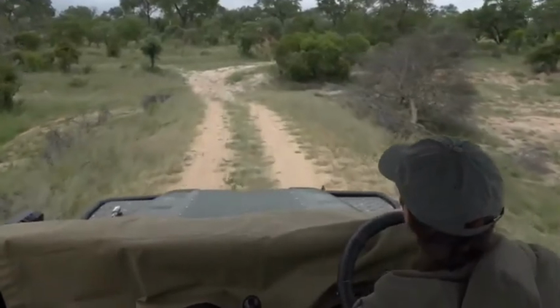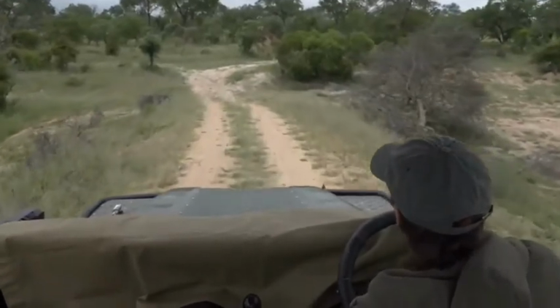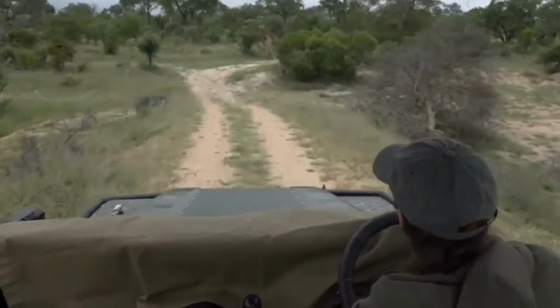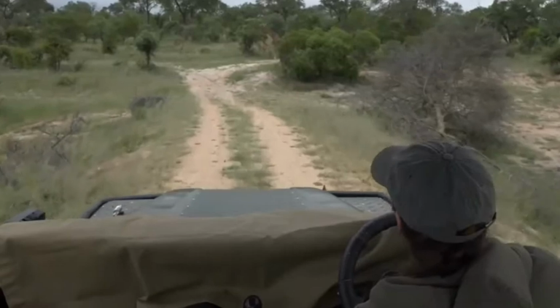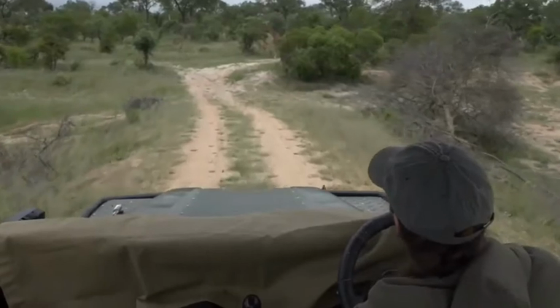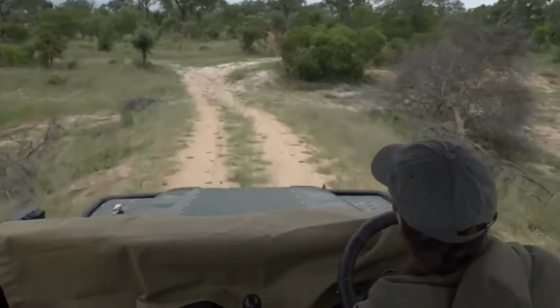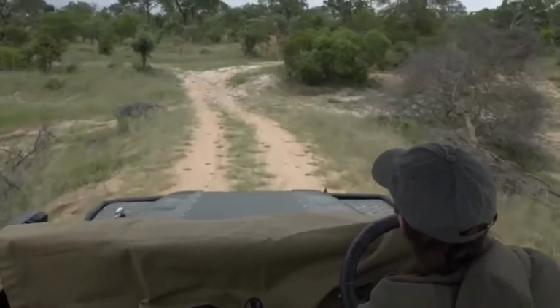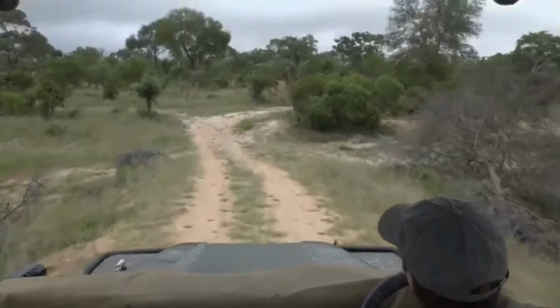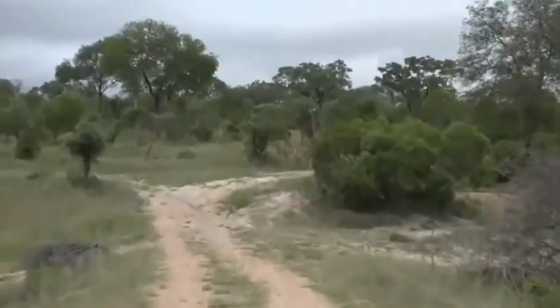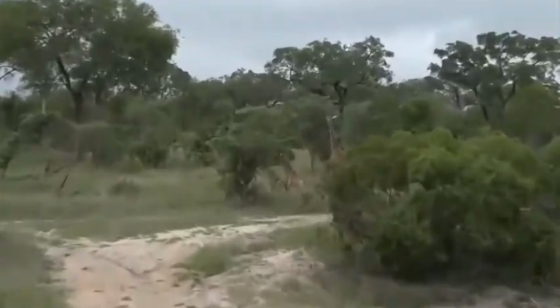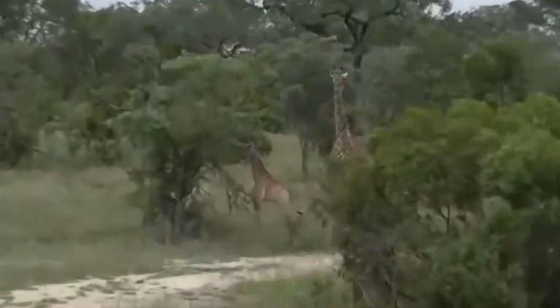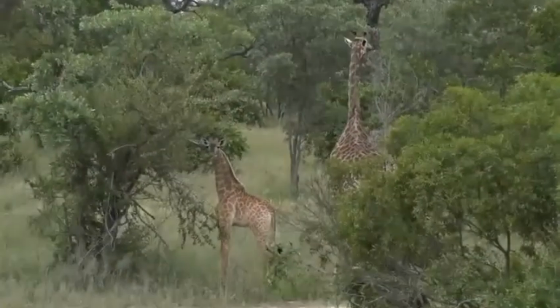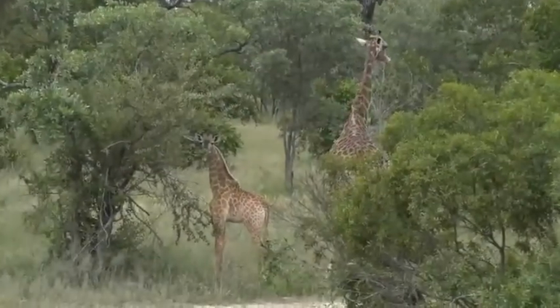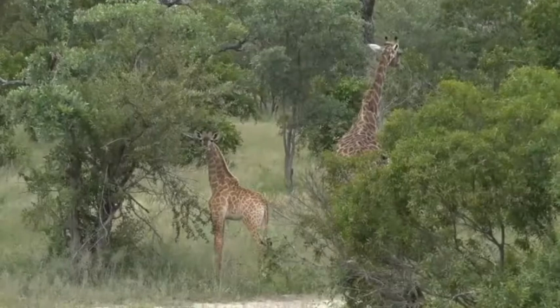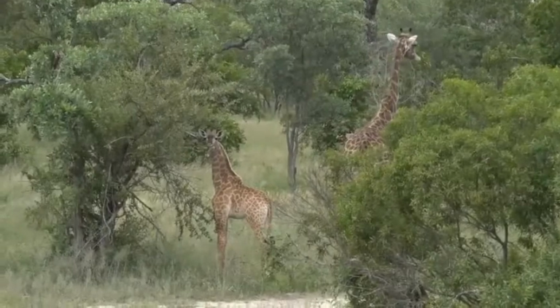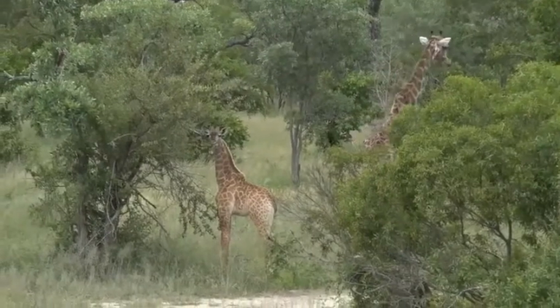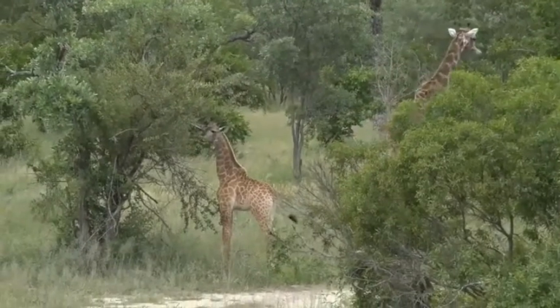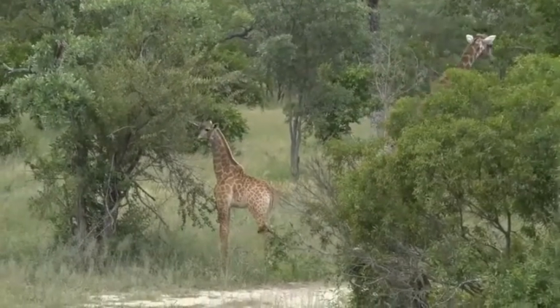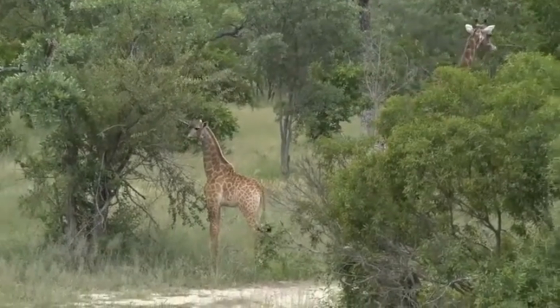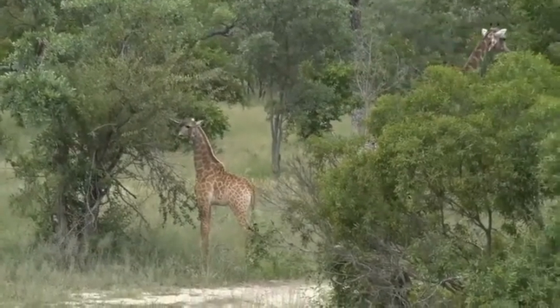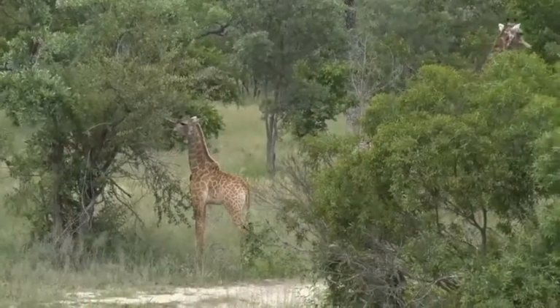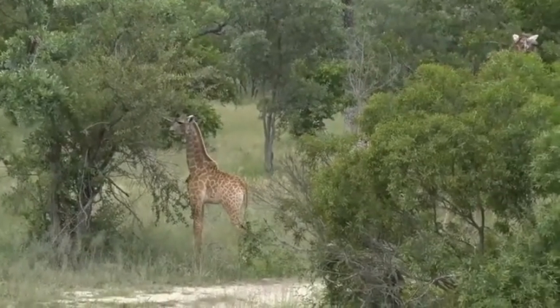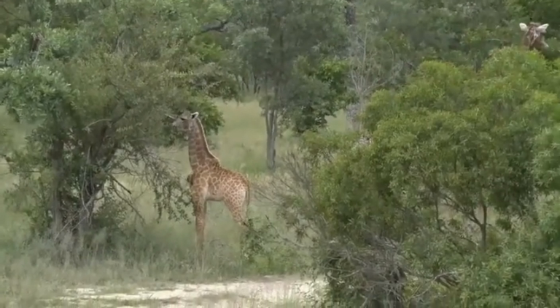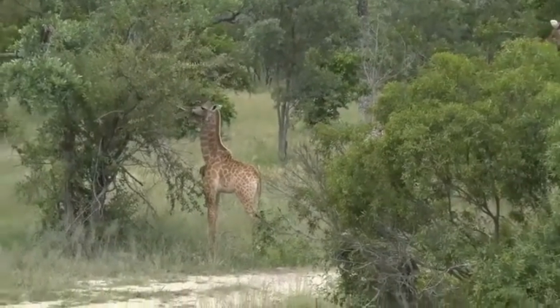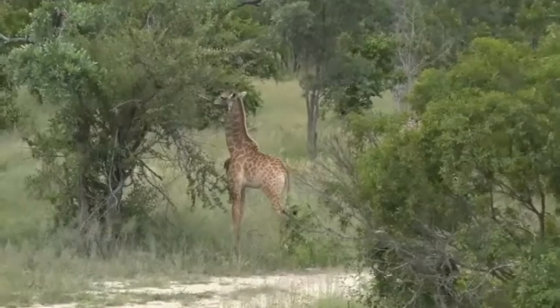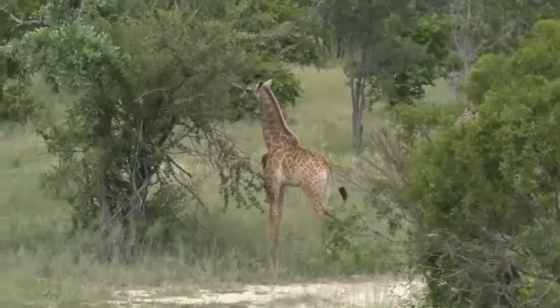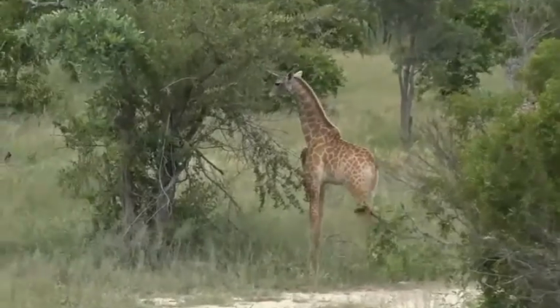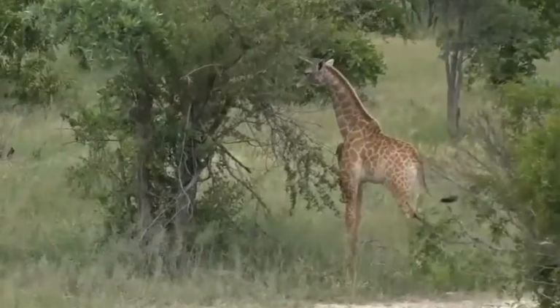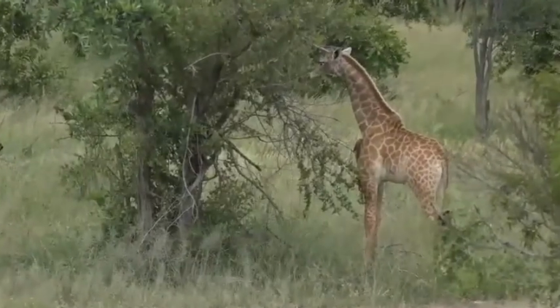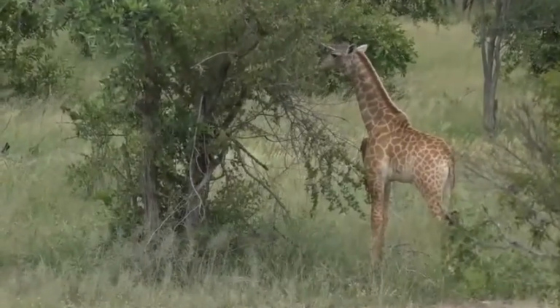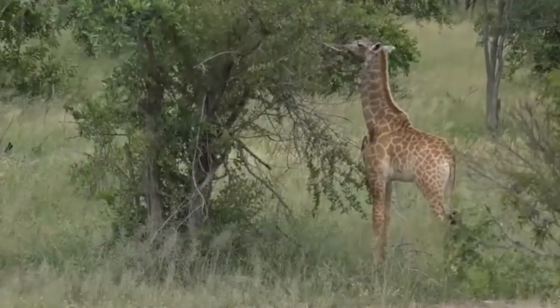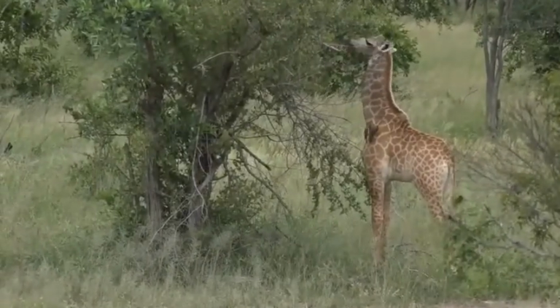So I'm watching her carefully, making sure that they feel comfortable. Here's the little one — look at that. Our baby giraffes are always so terribly disproportionate.